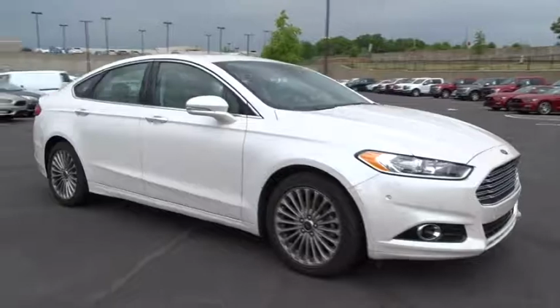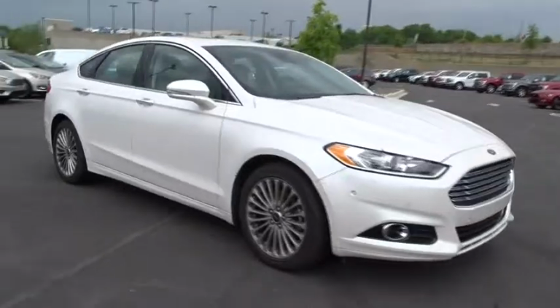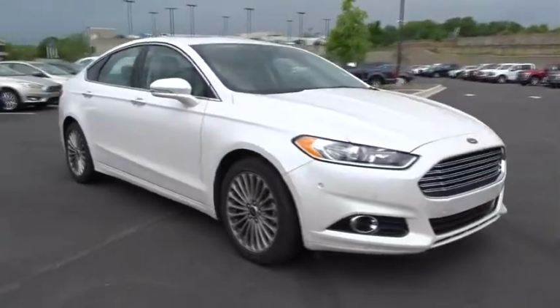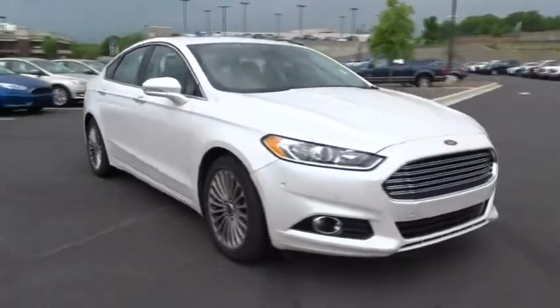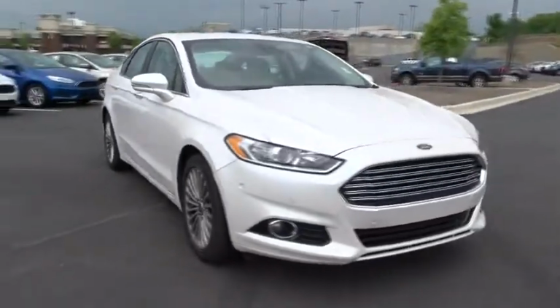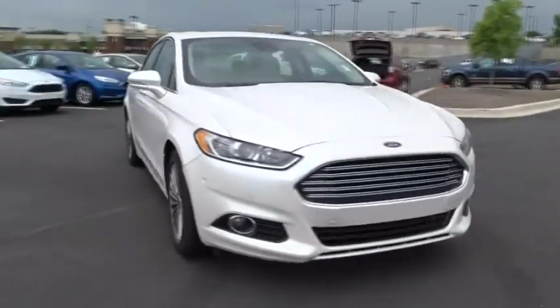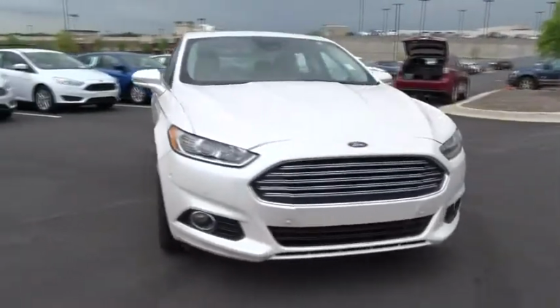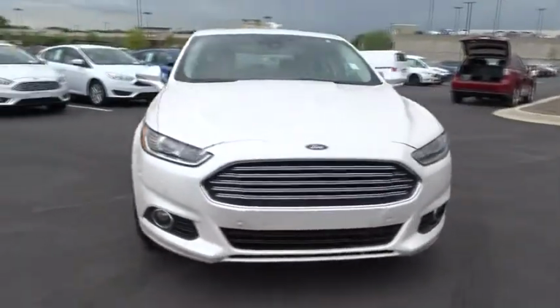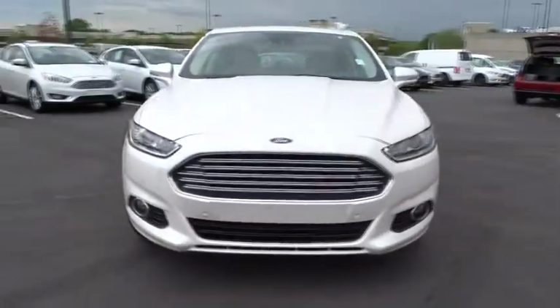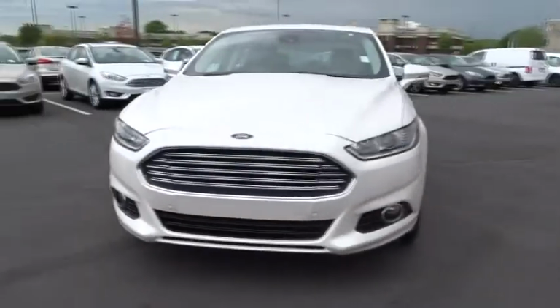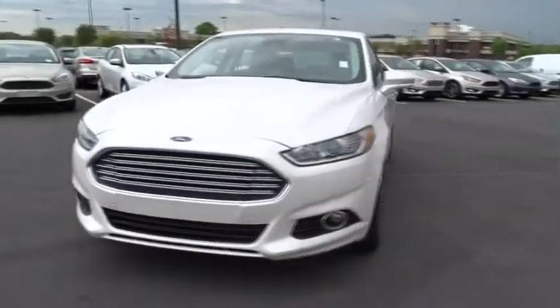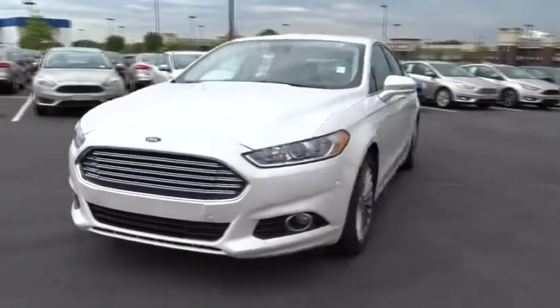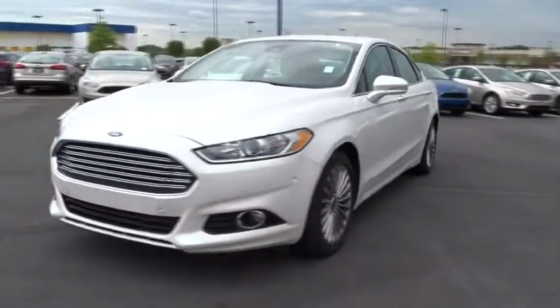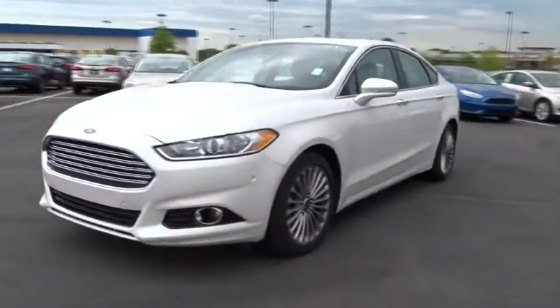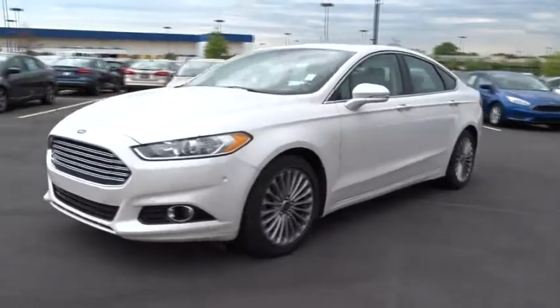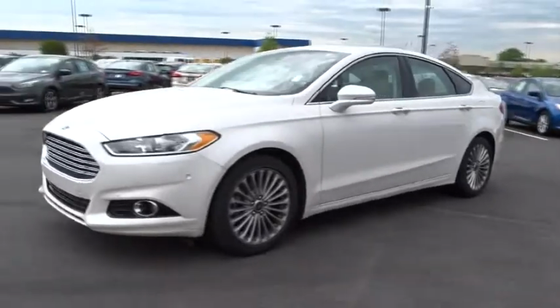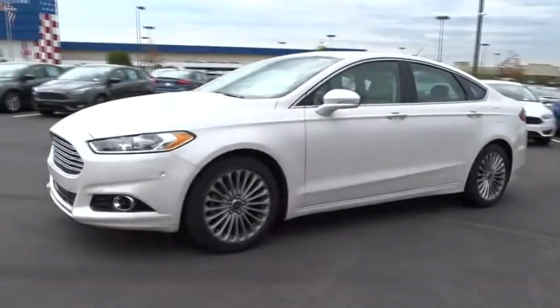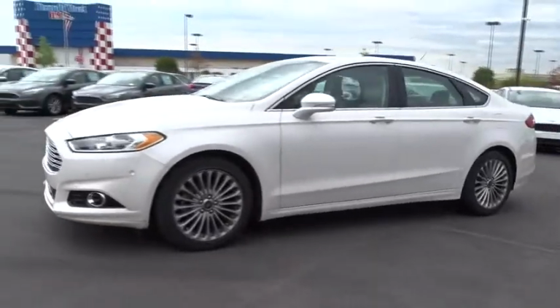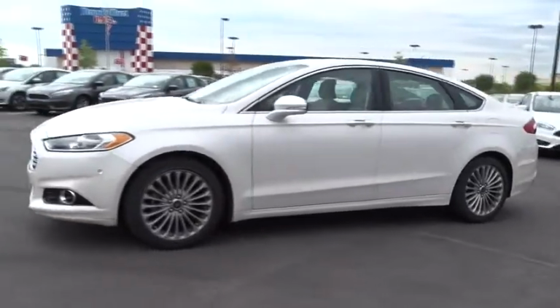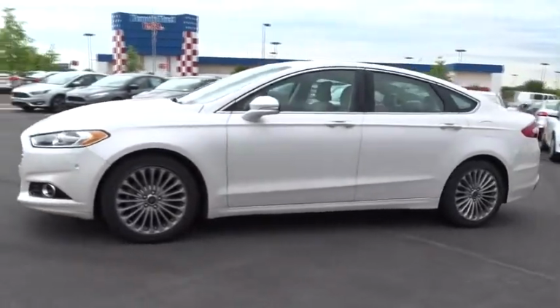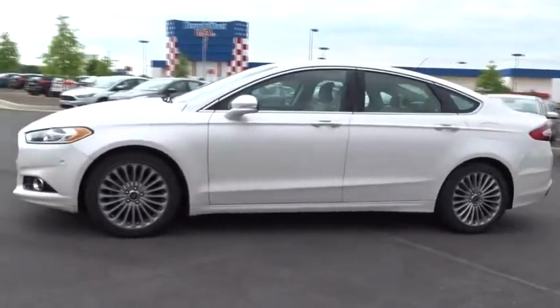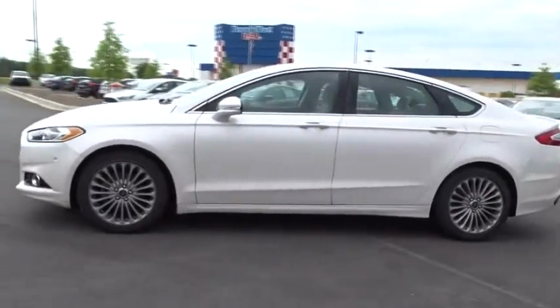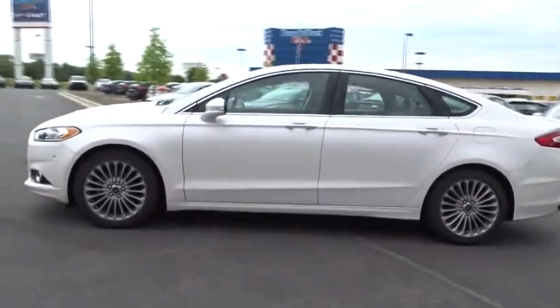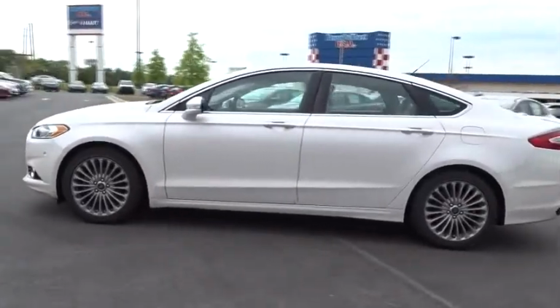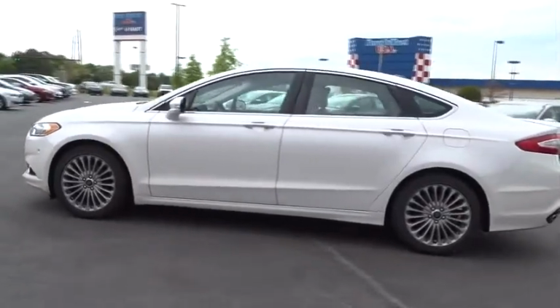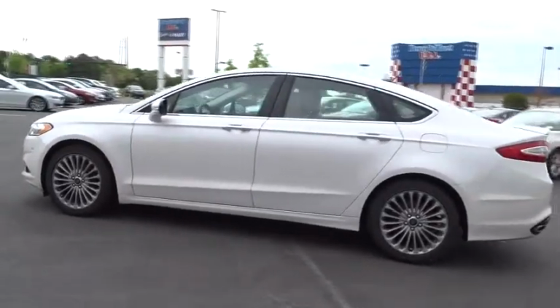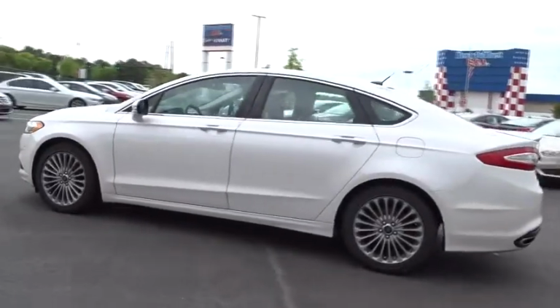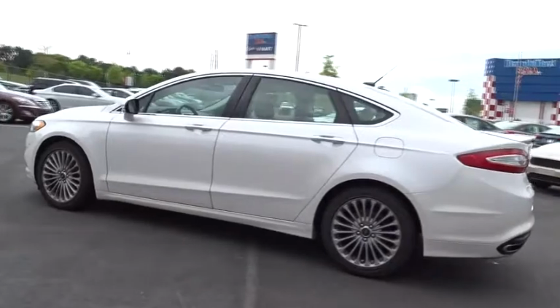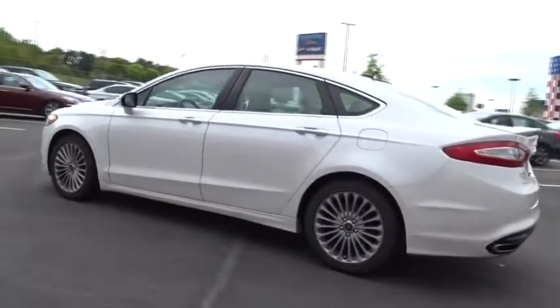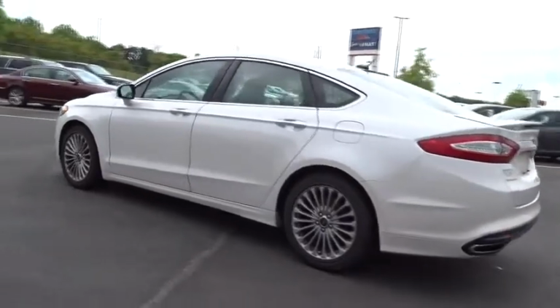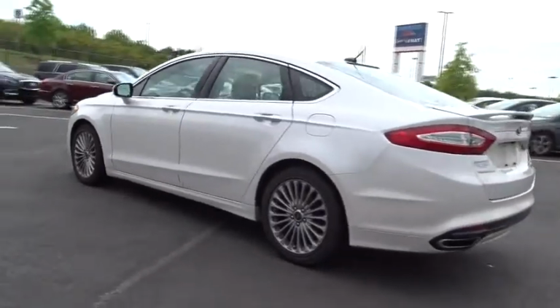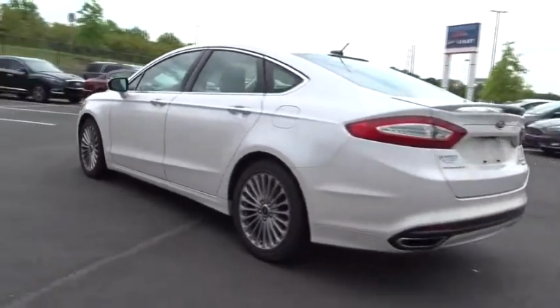A 2016 Ford Fusion. You can have both impressive power and great economy in a Fusion. This vehicle has less than 40,000 miles. Here are some of this vehicle's great options.